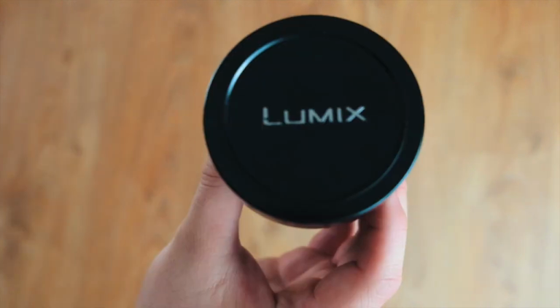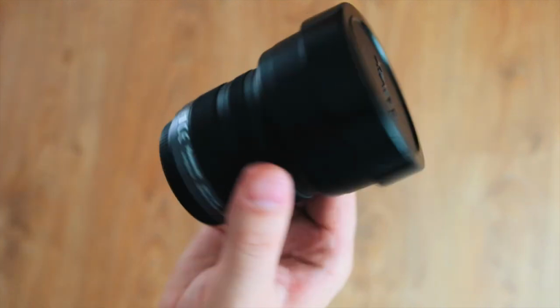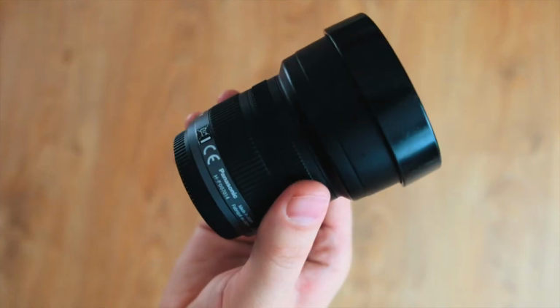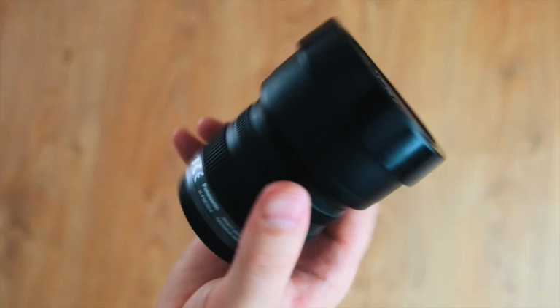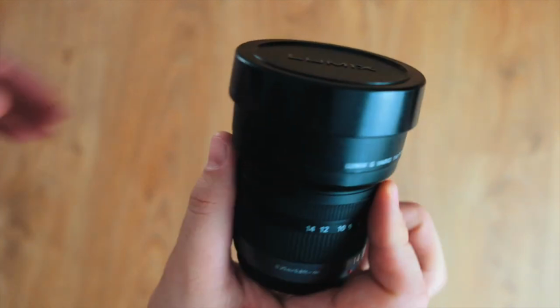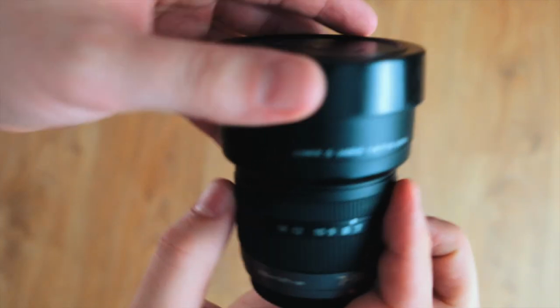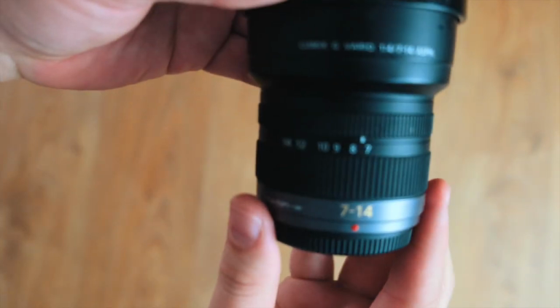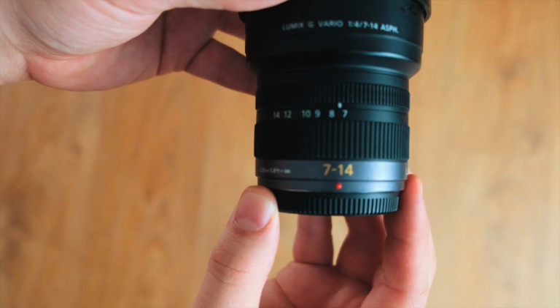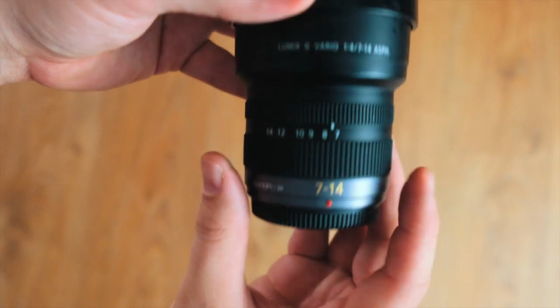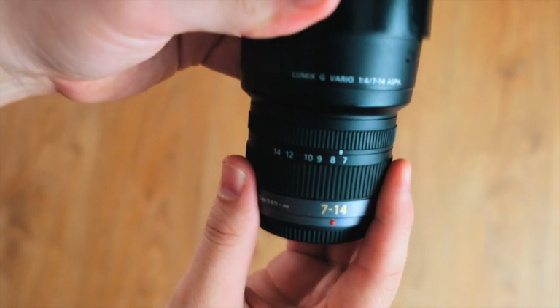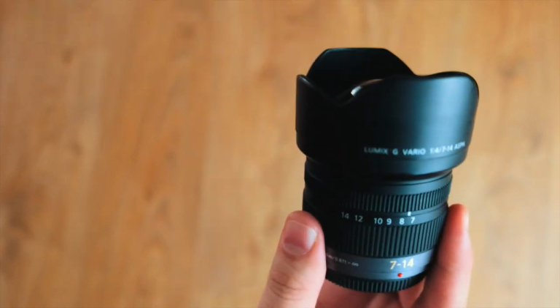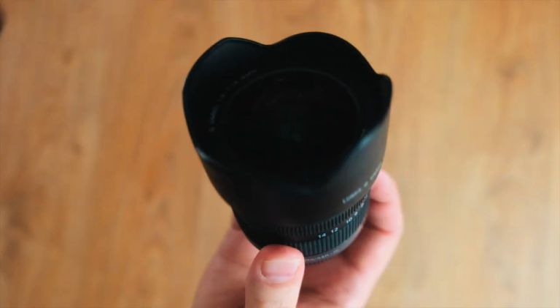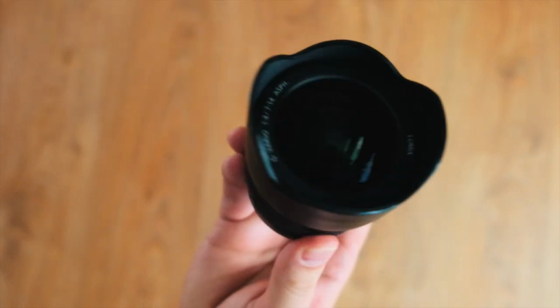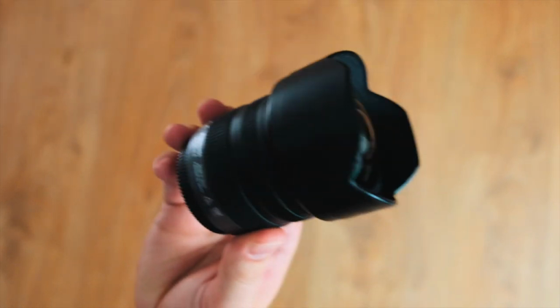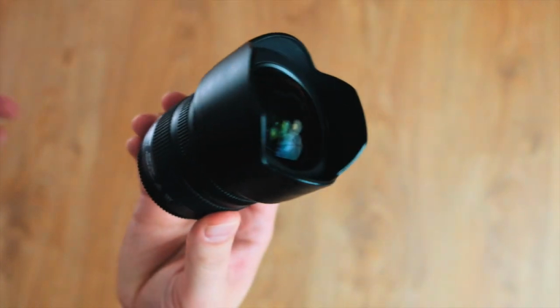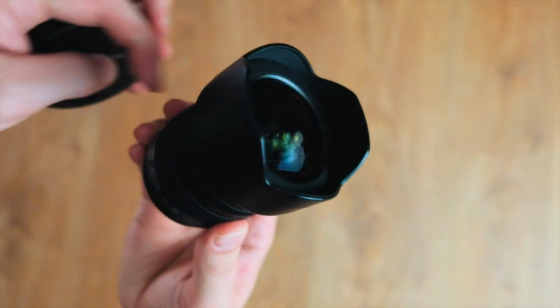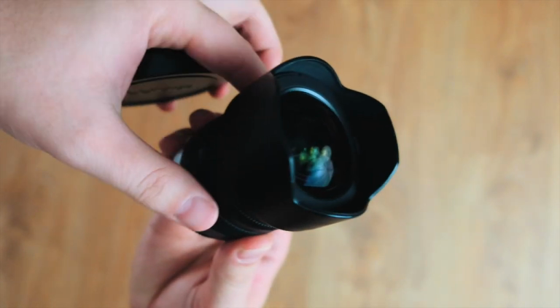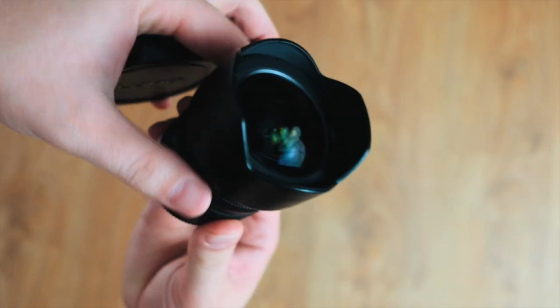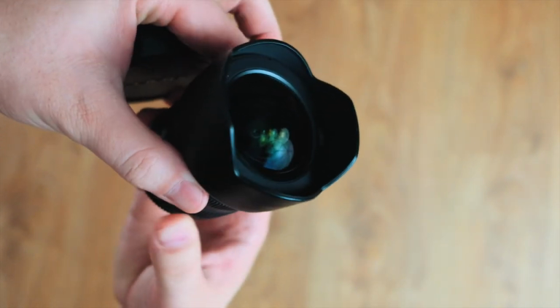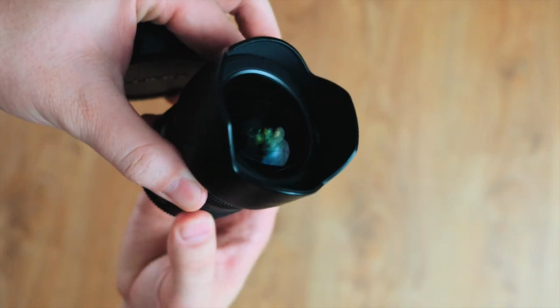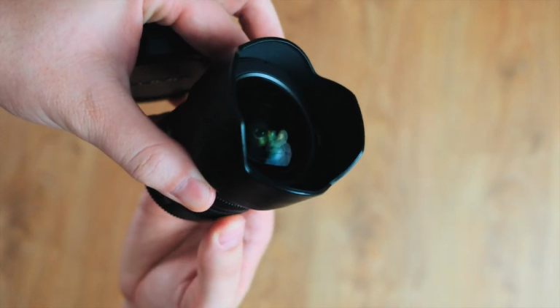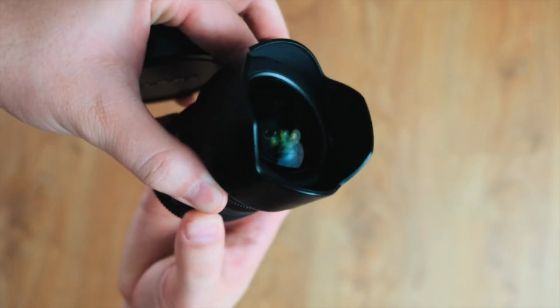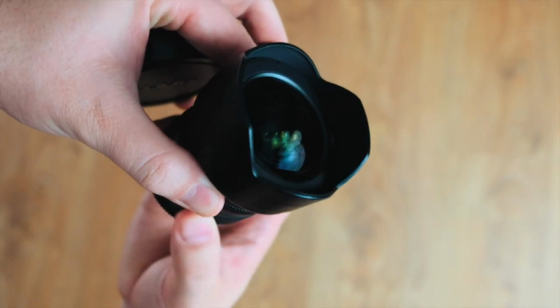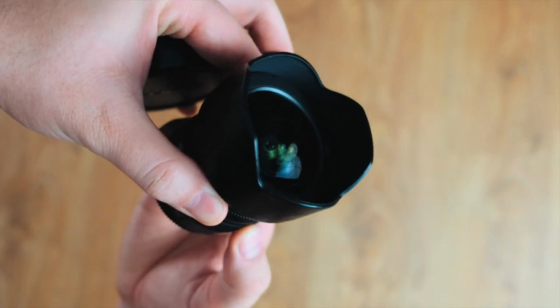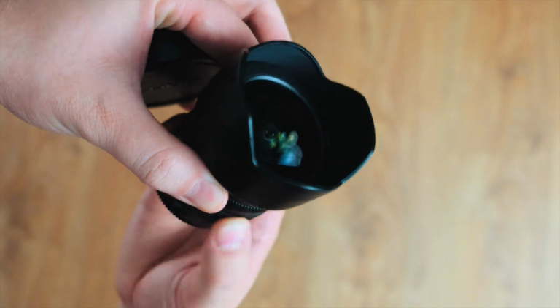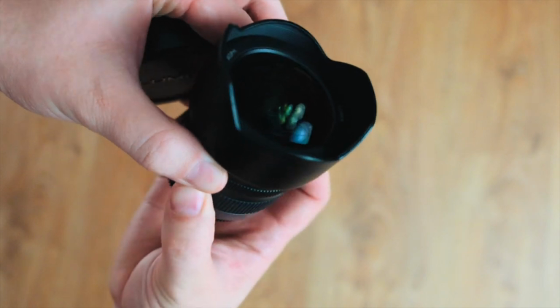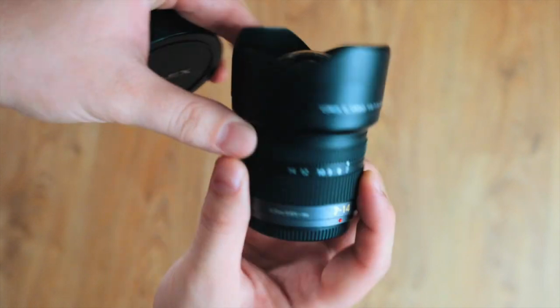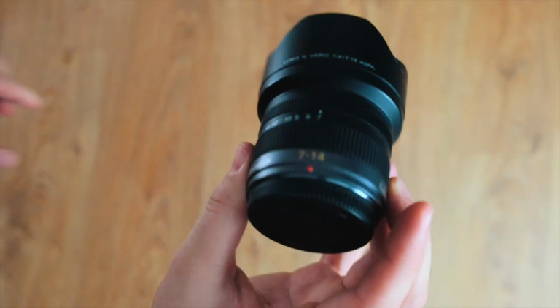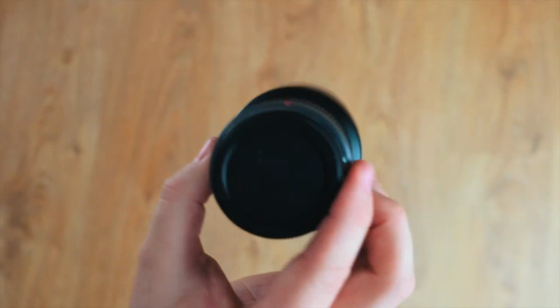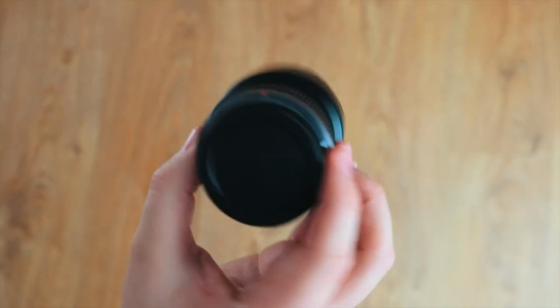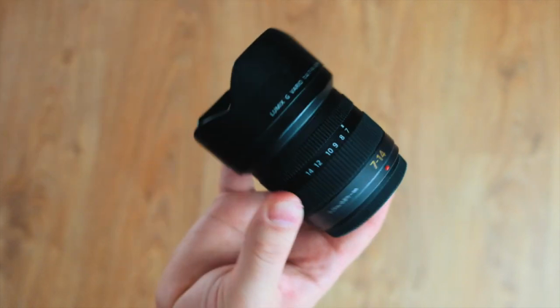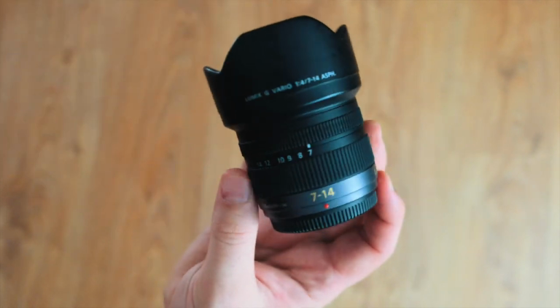Now the 7-14 lens is an f4 — not the fastest in the world, but it does have an extremely wide field of view, which comes in handy especially when getting those establishing shots.